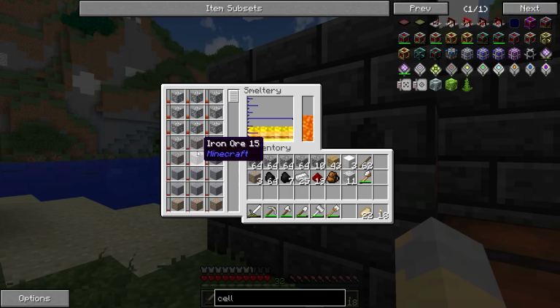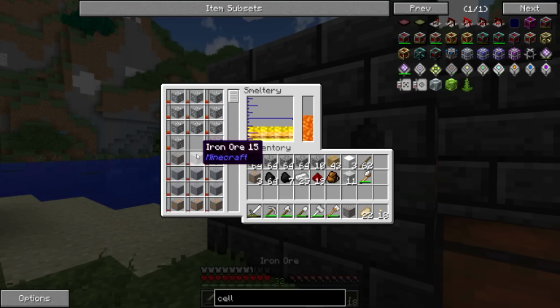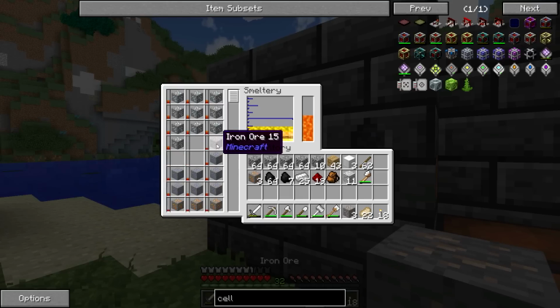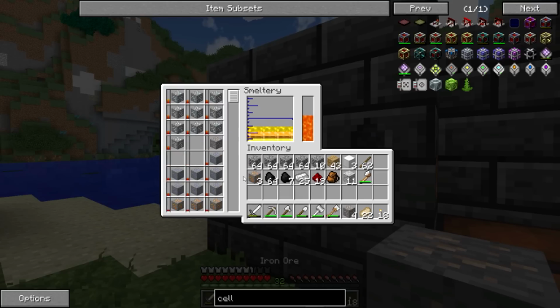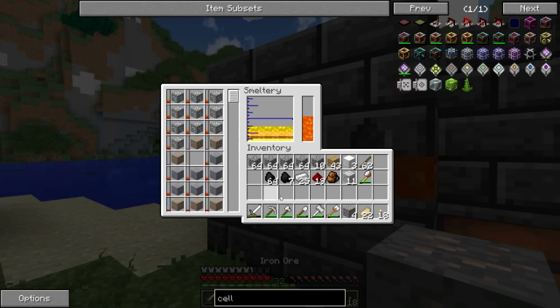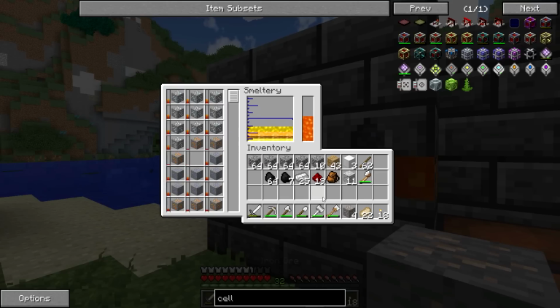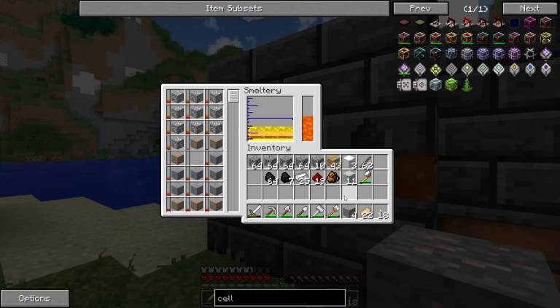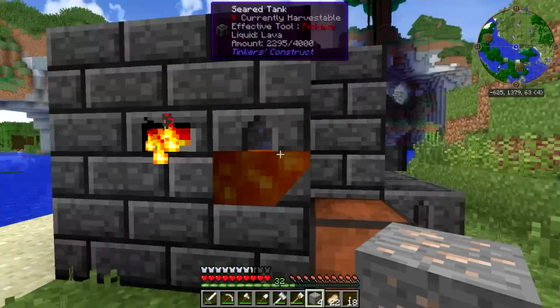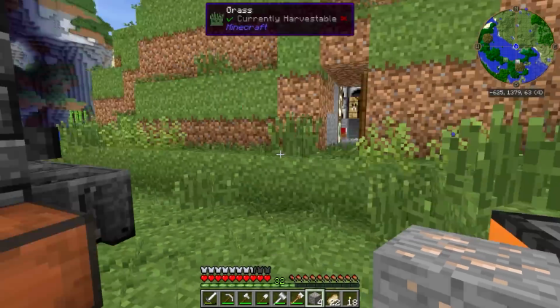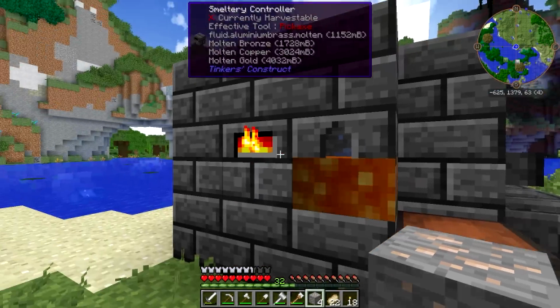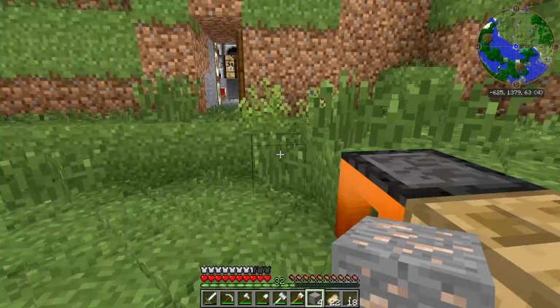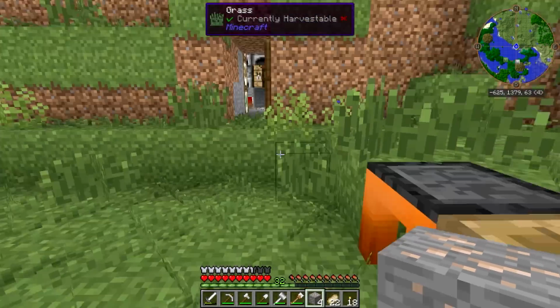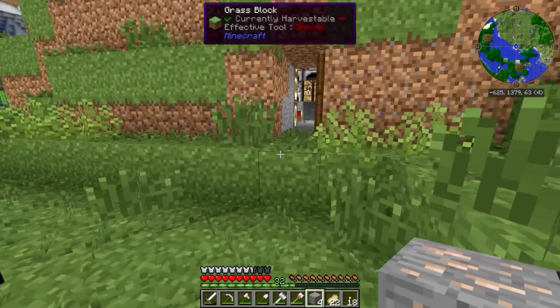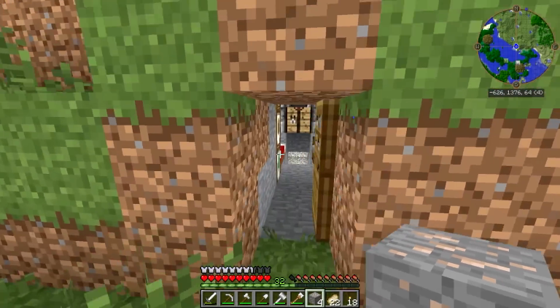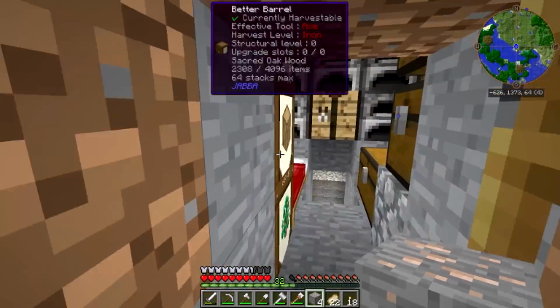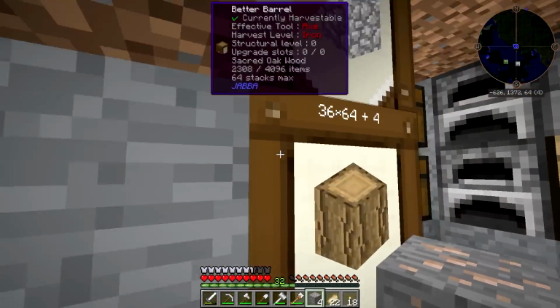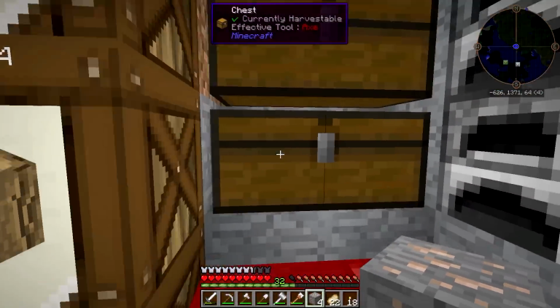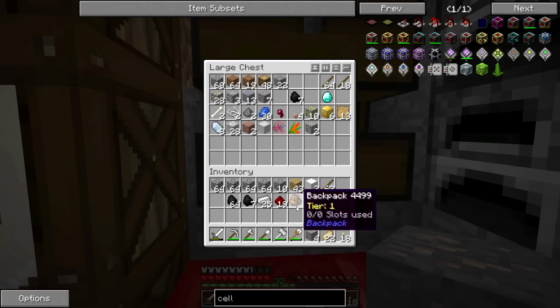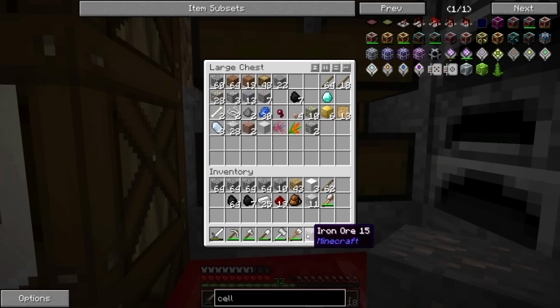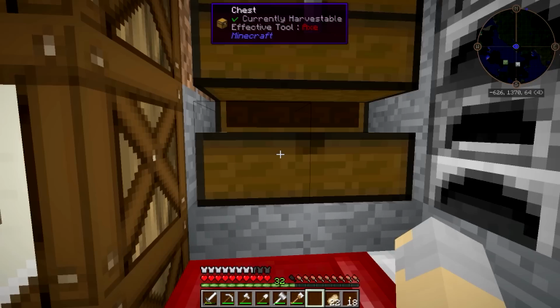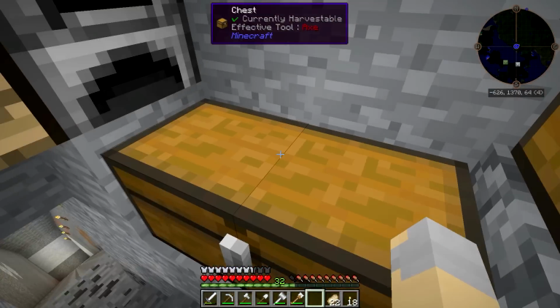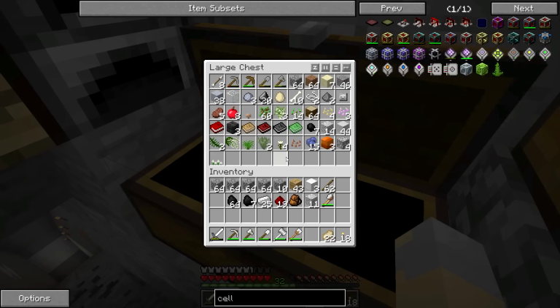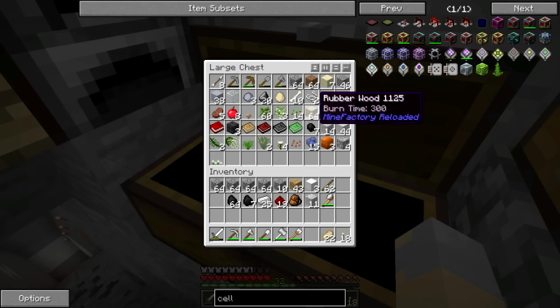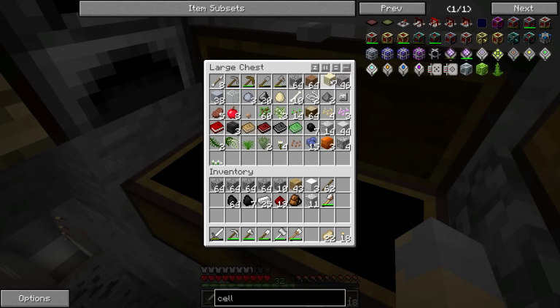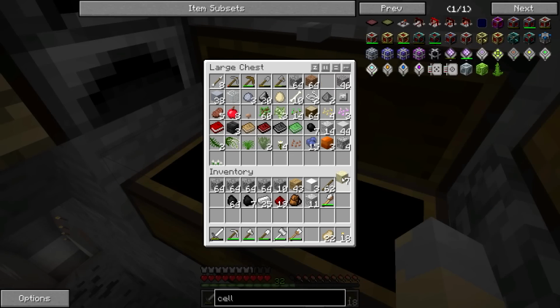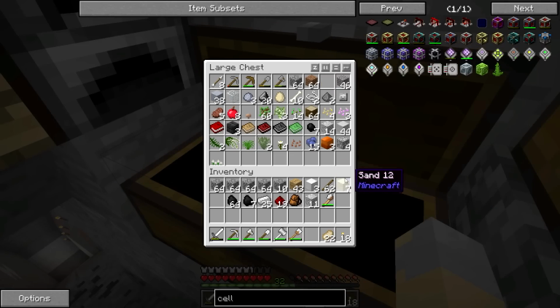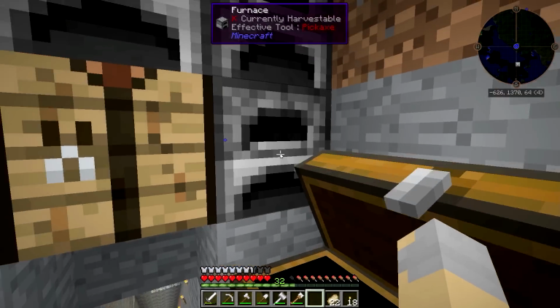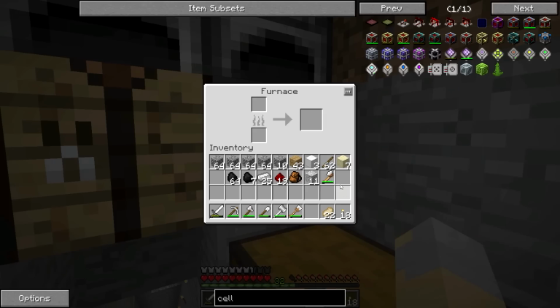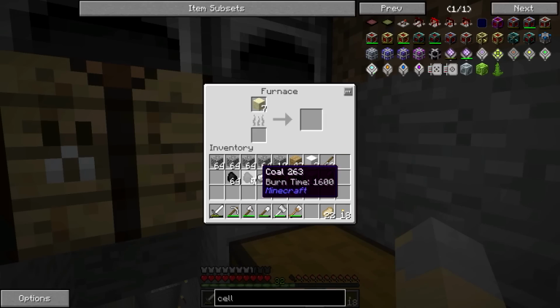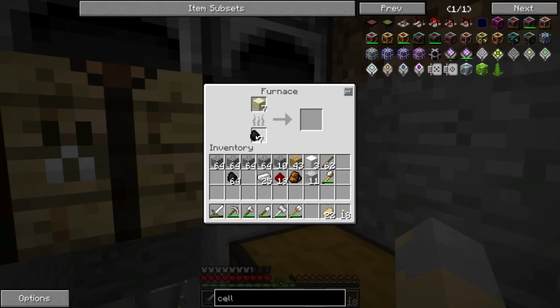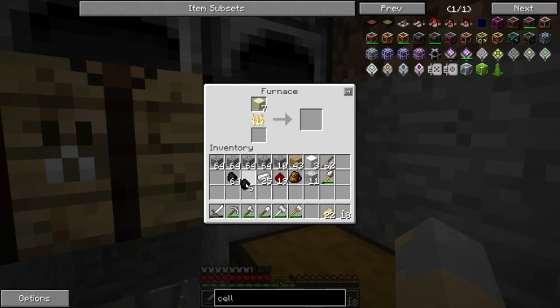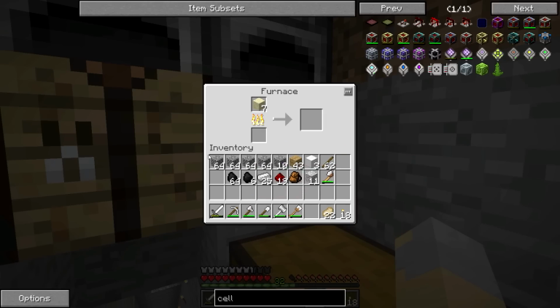We'll take out the iron to make room for the copper. While that's going, I should probably also get some sand smelting.